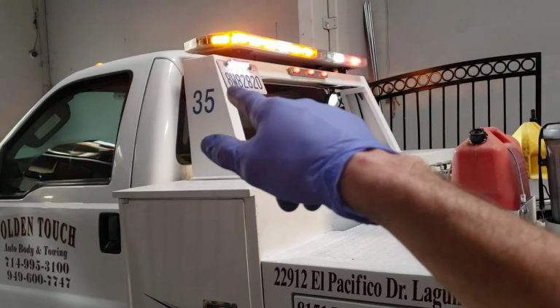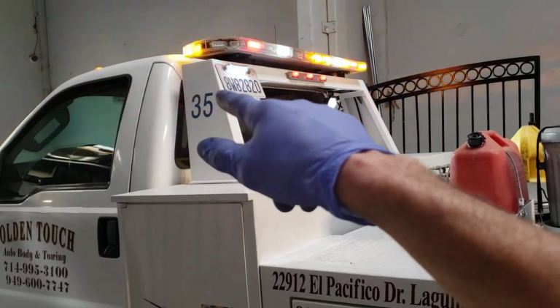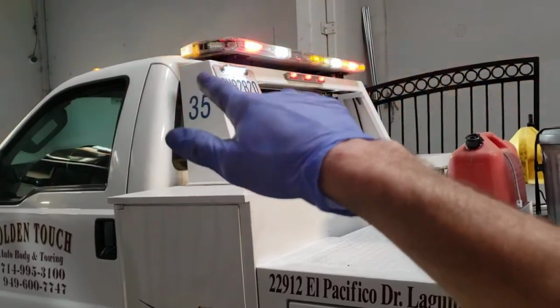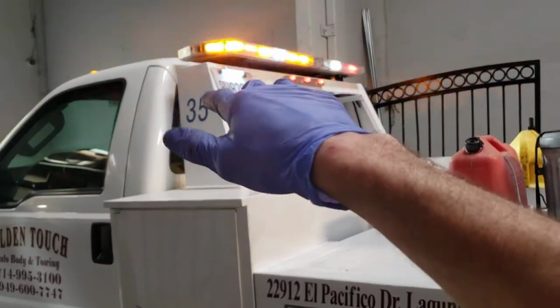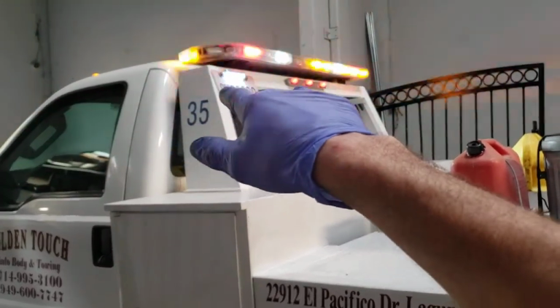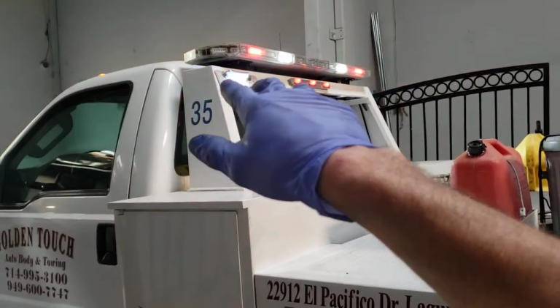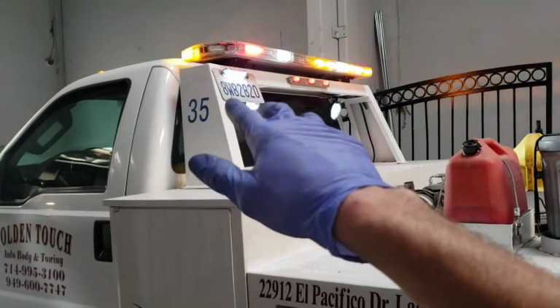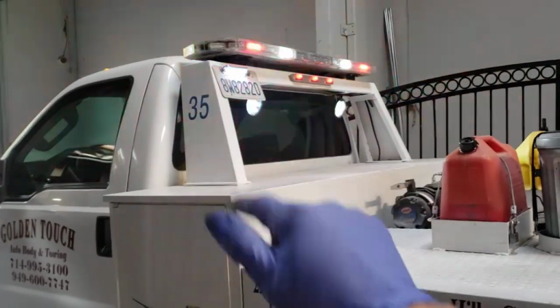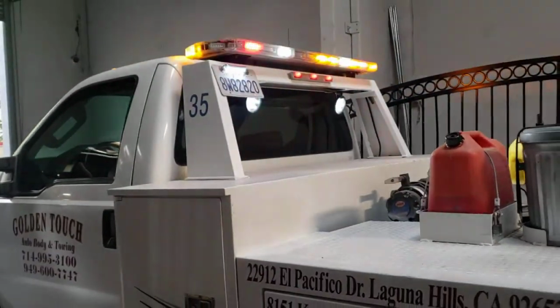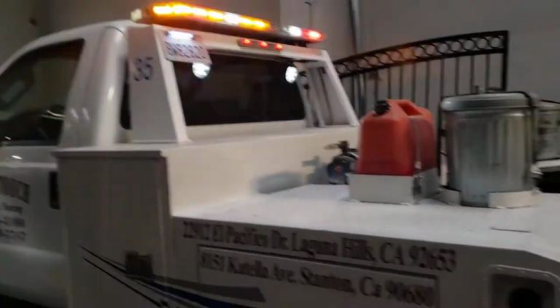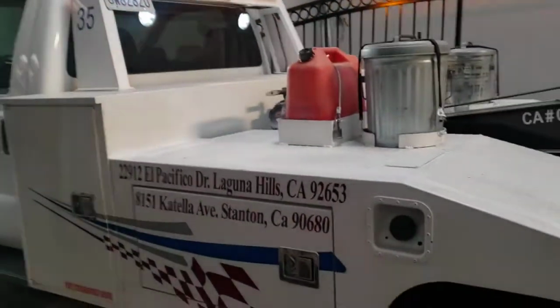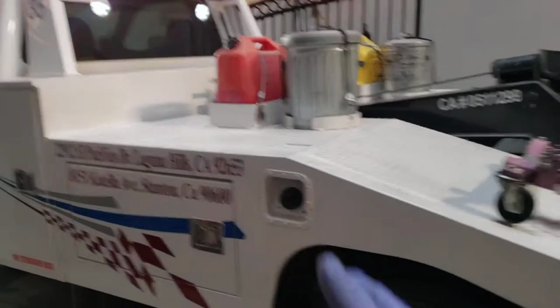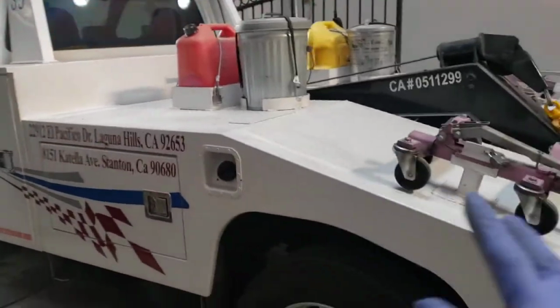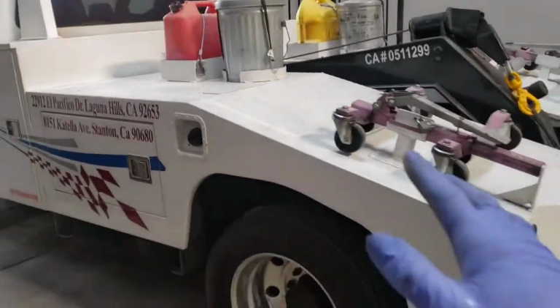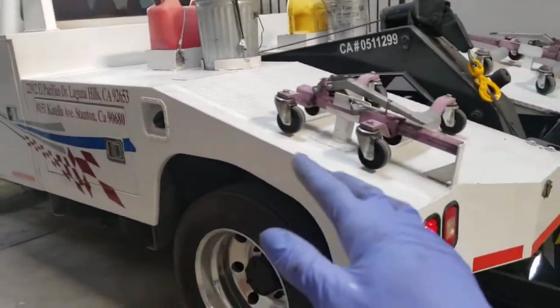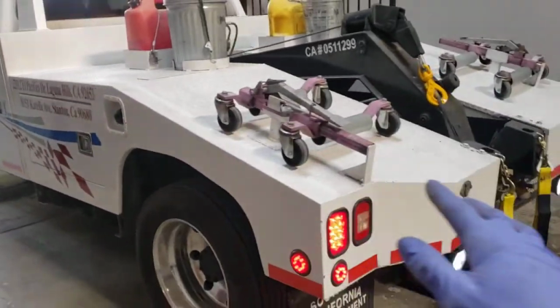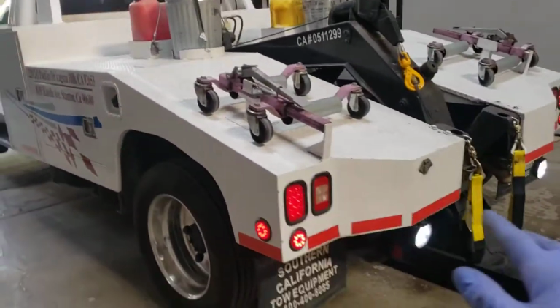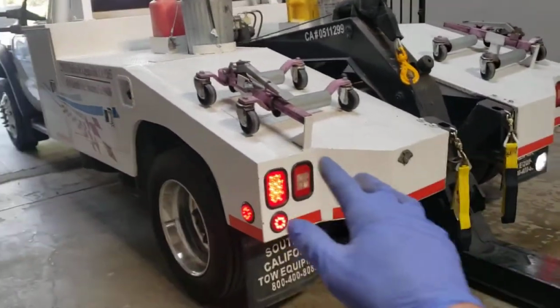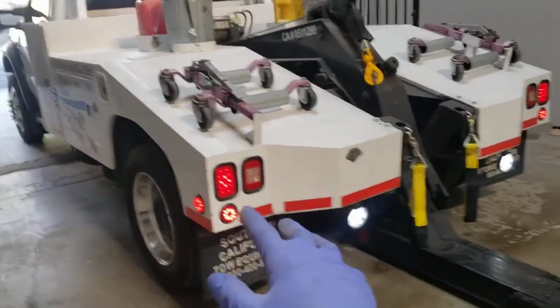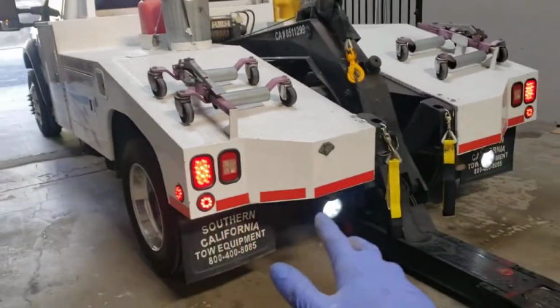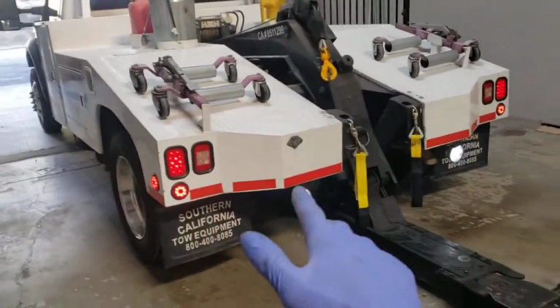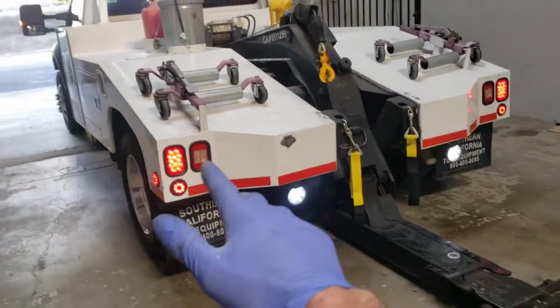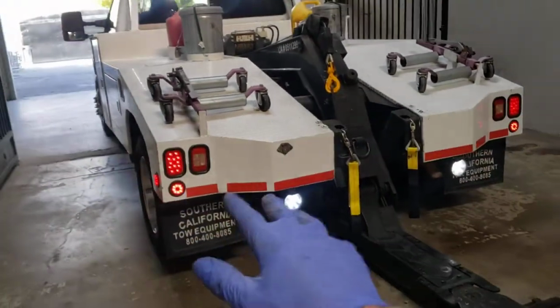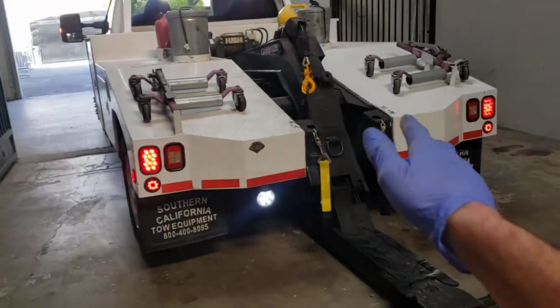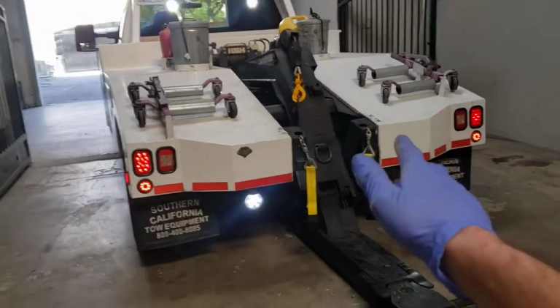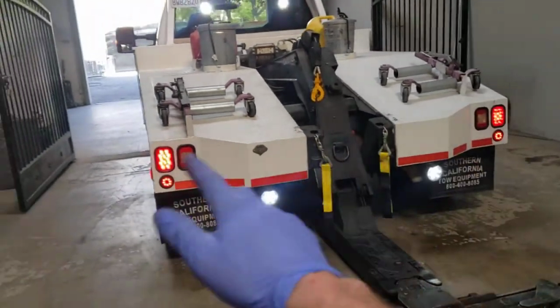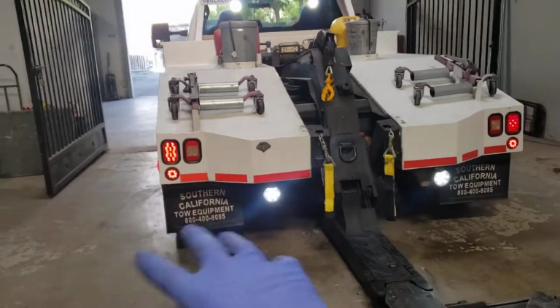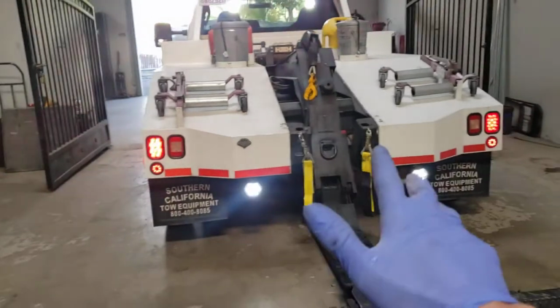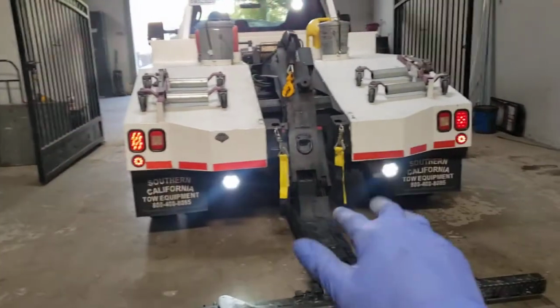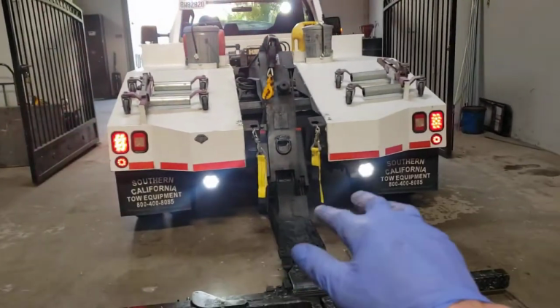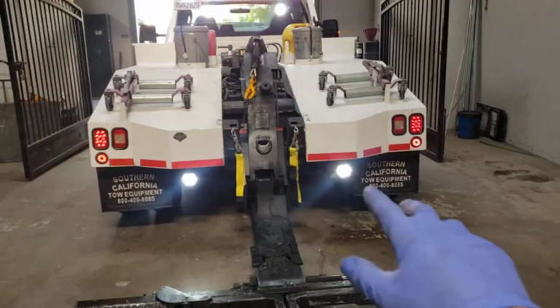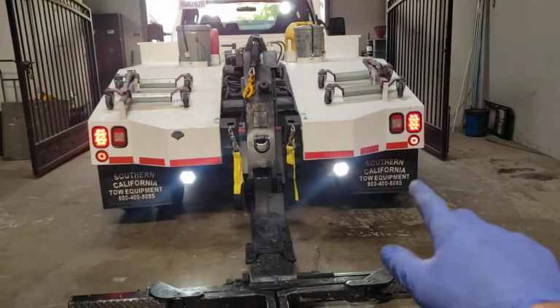We moved the license plate up and put an LED license plate light on that. The back end of the truck has got LED brake lights. We've tried to LED everything we can.